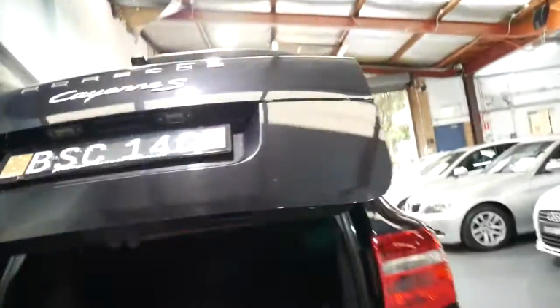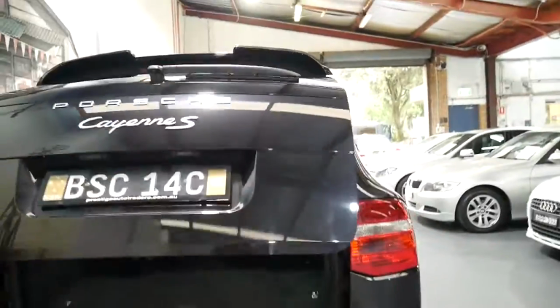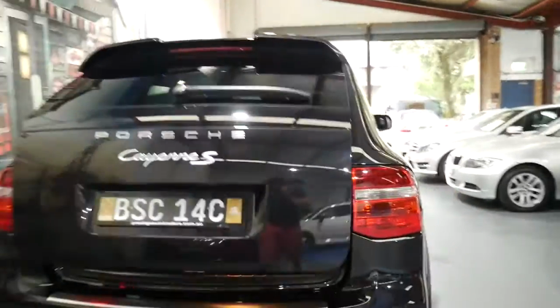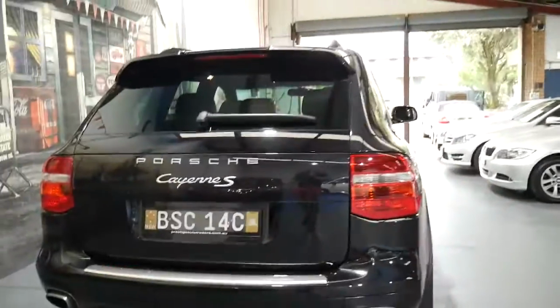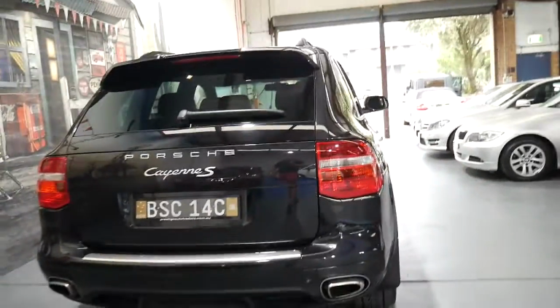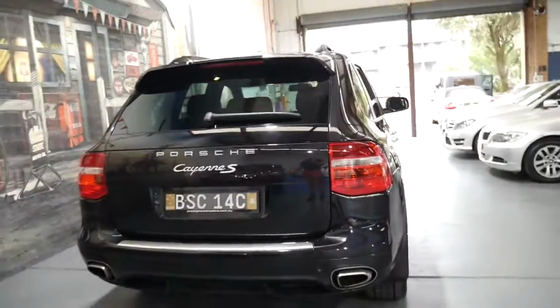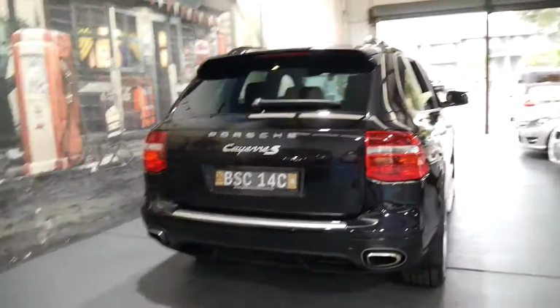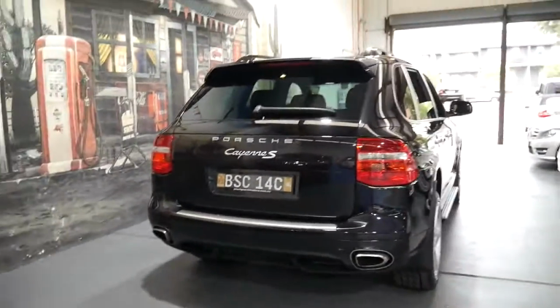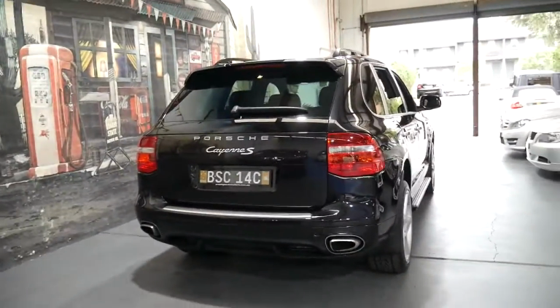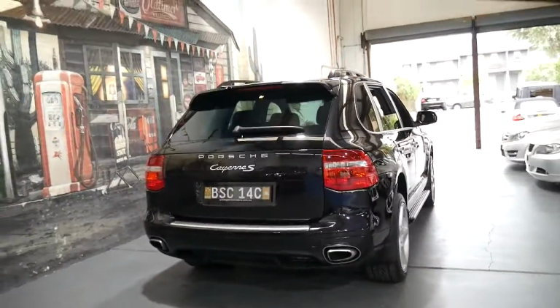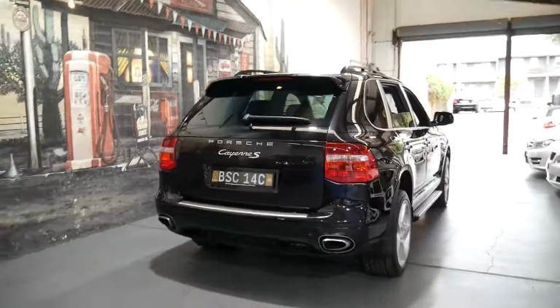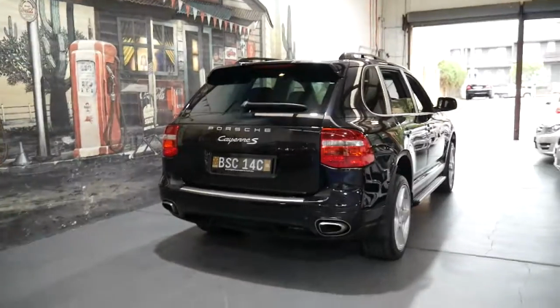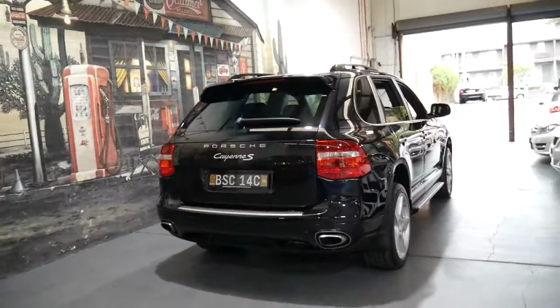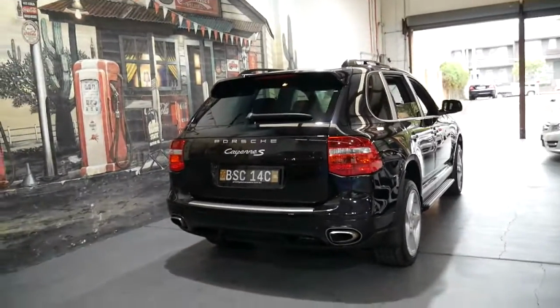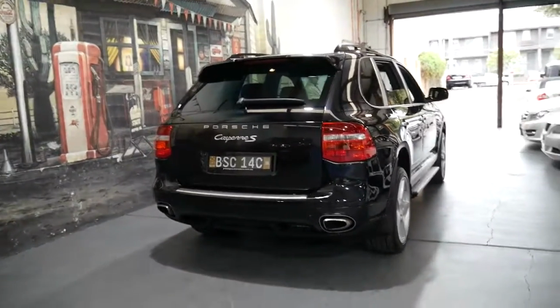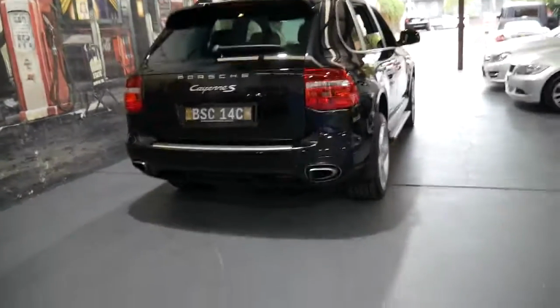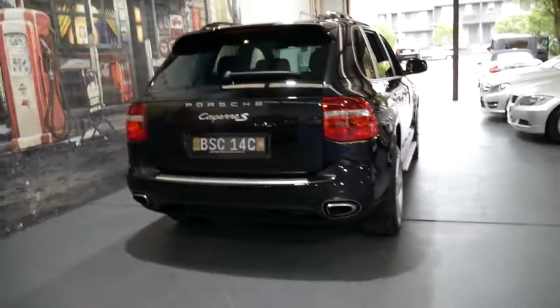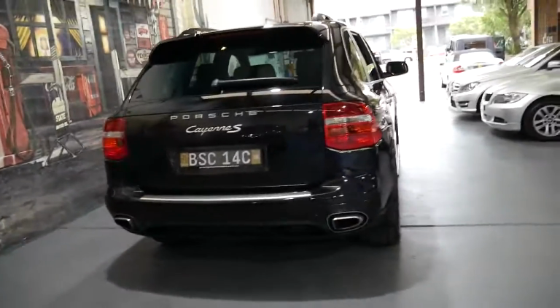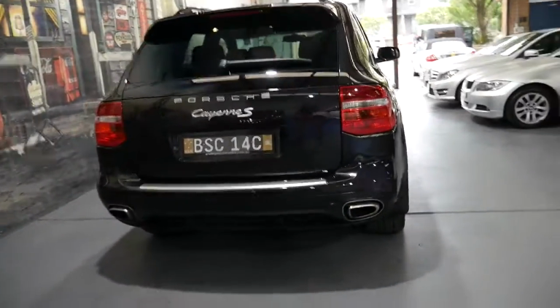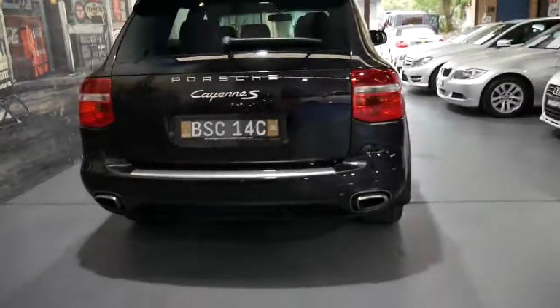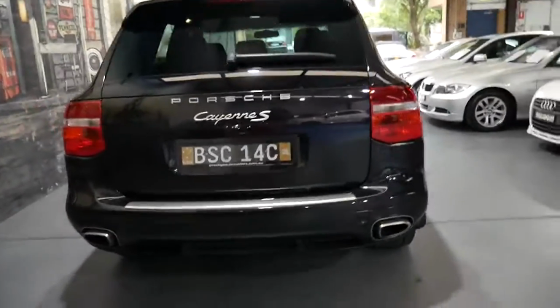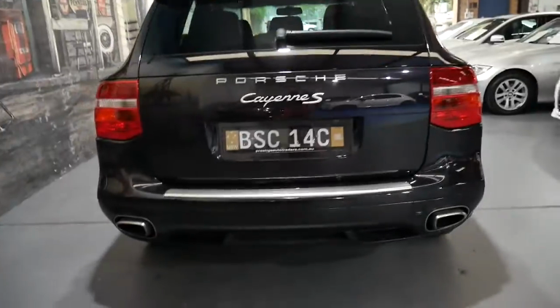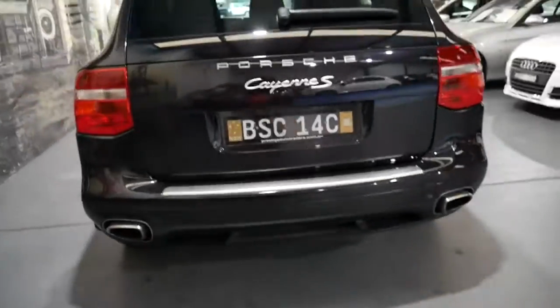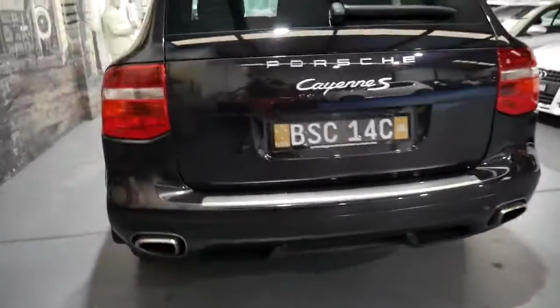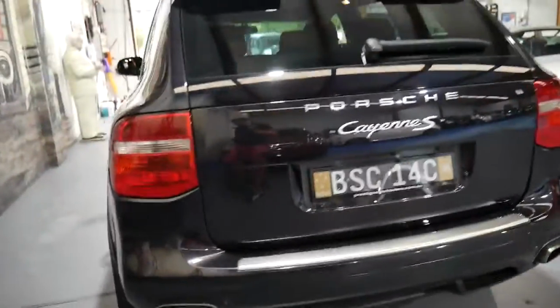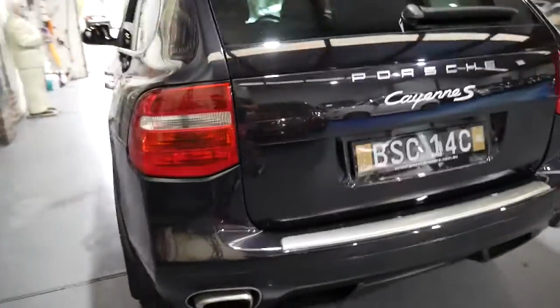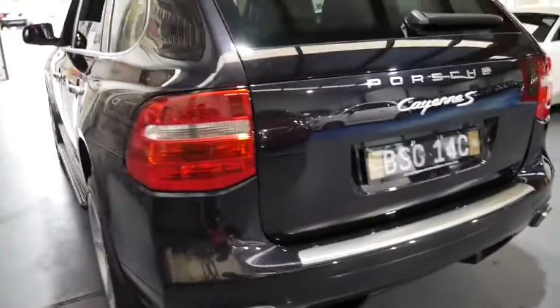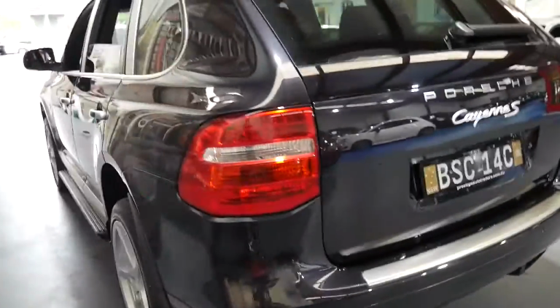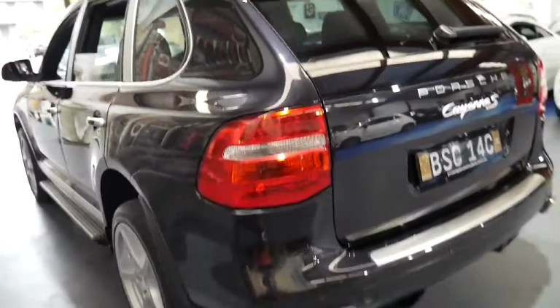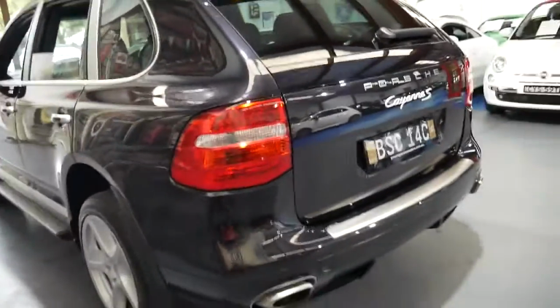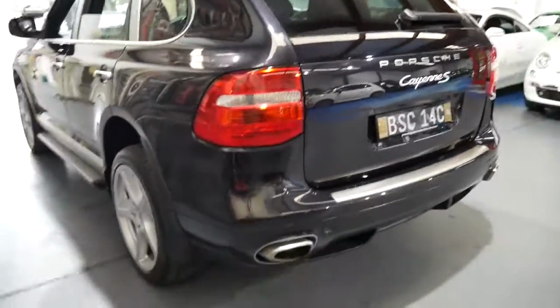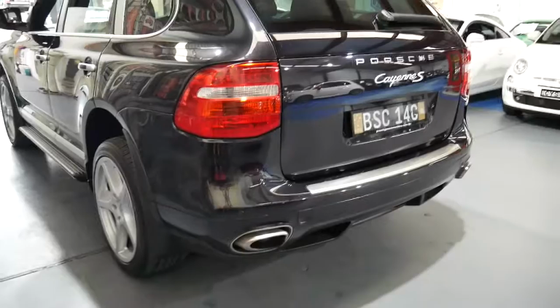The updated Porsche Cayenne was a significant improvement on the earlier model from the early 2000s. It went from a 4.5 litre V8 to a 4.8 litre V8, and I believe there were also updates made to the transmission.